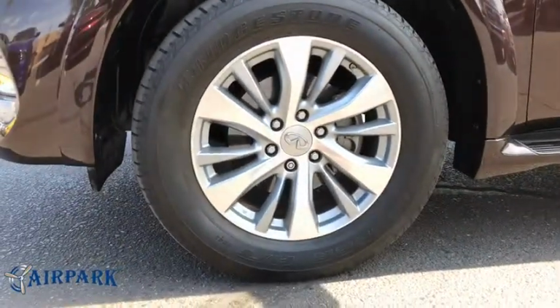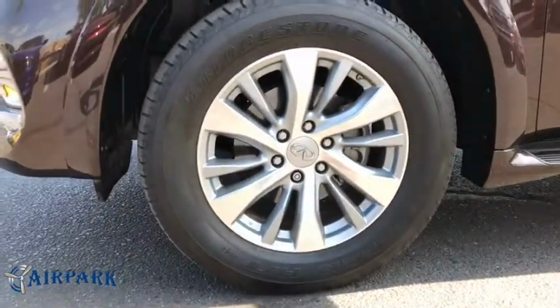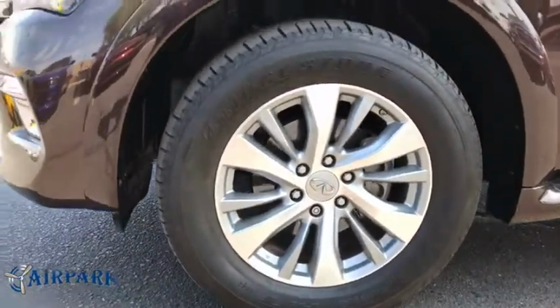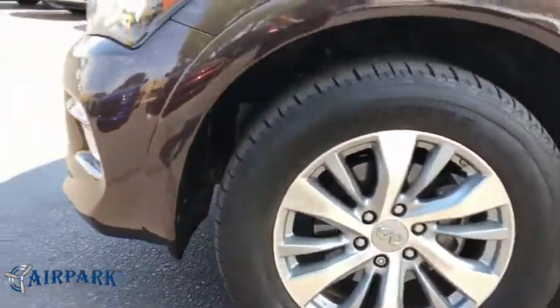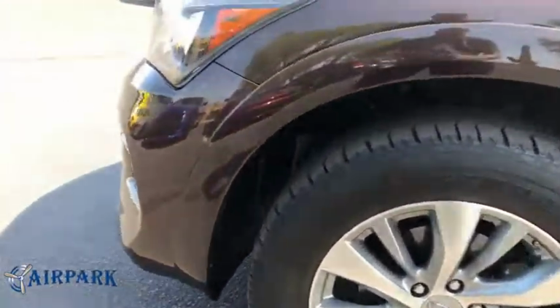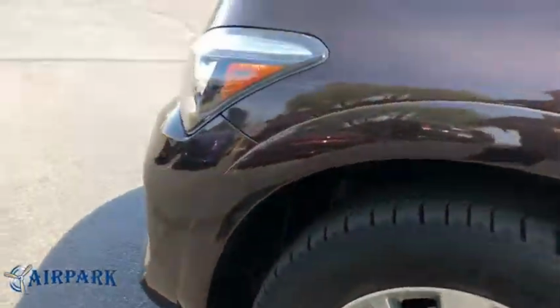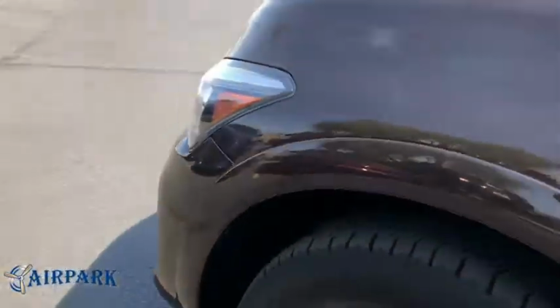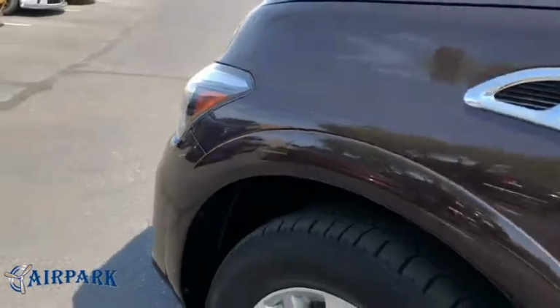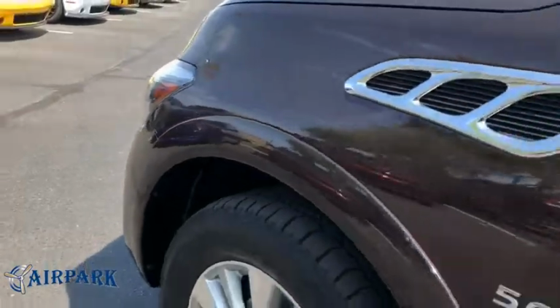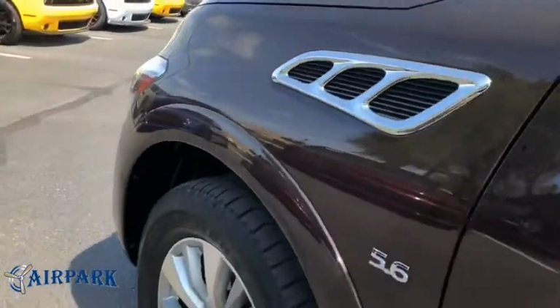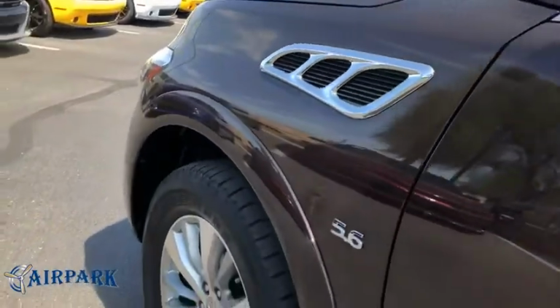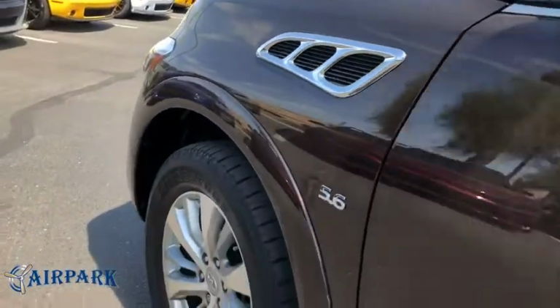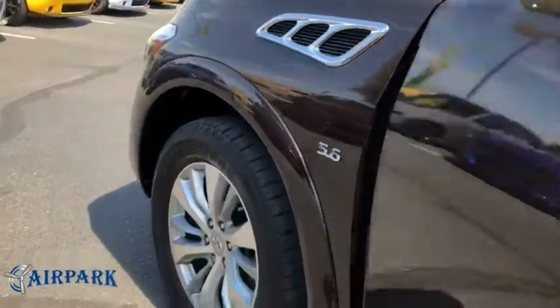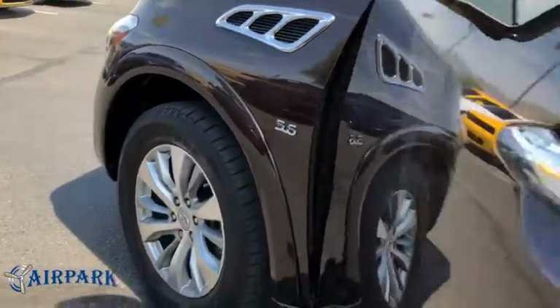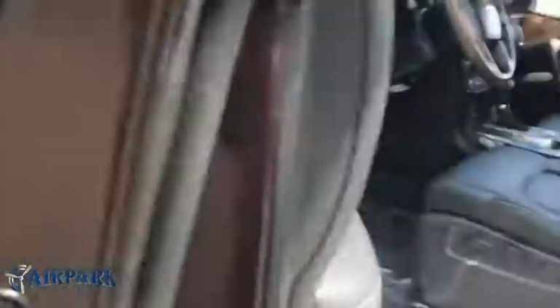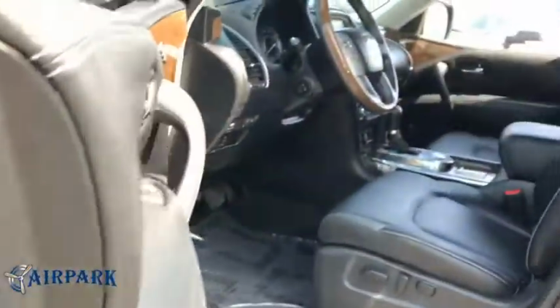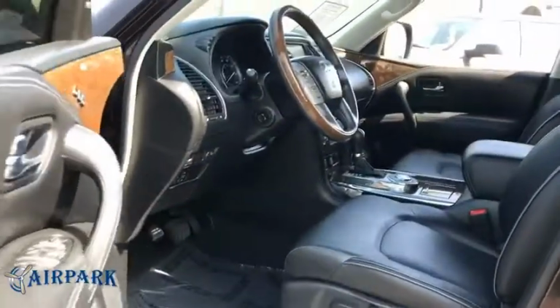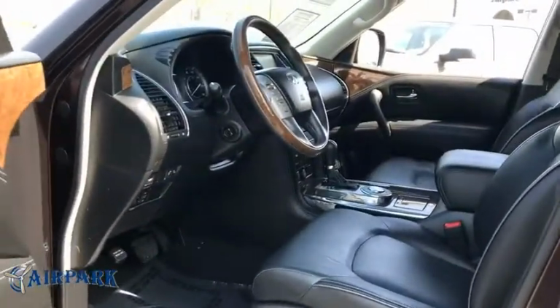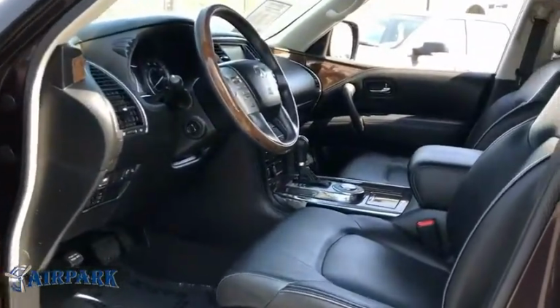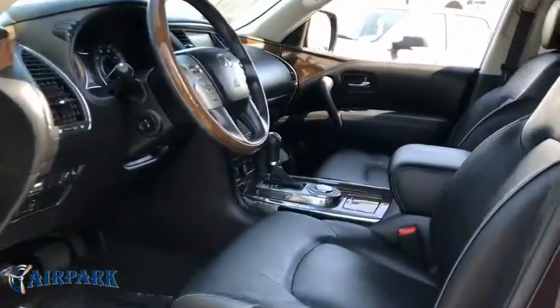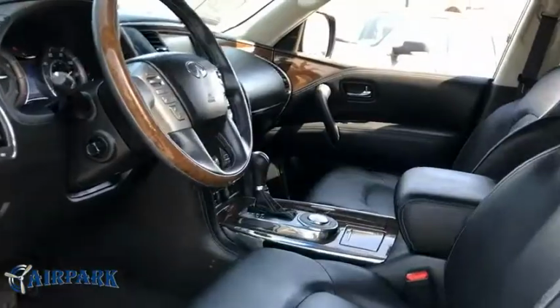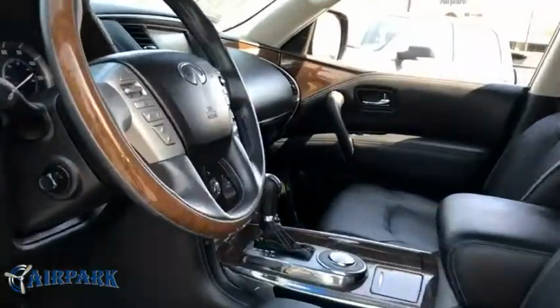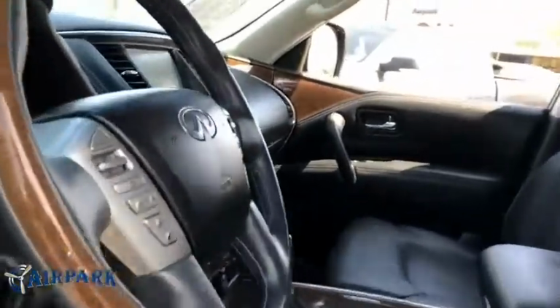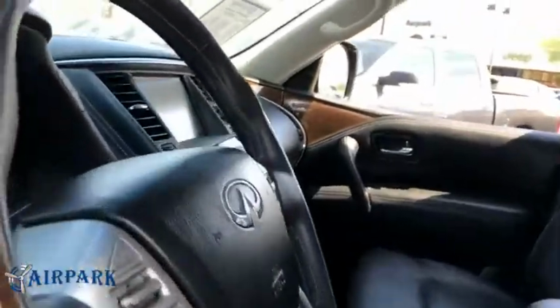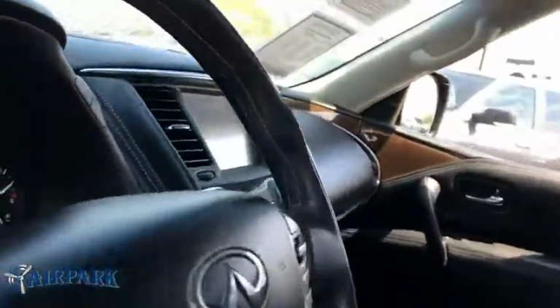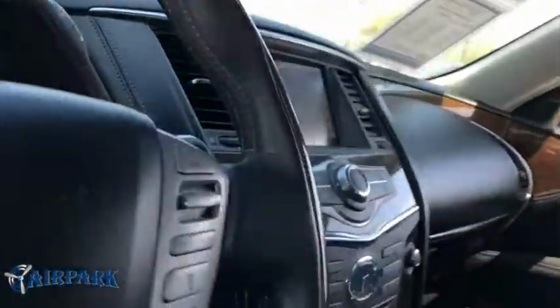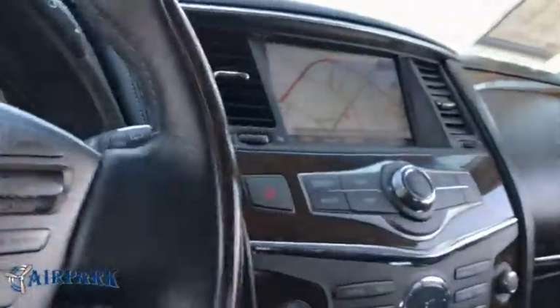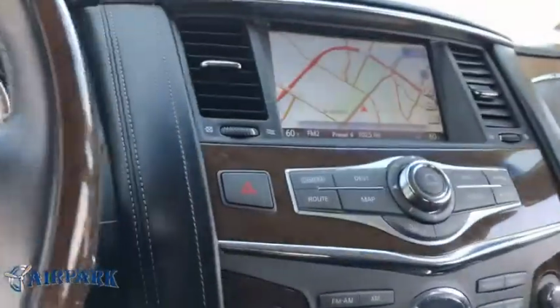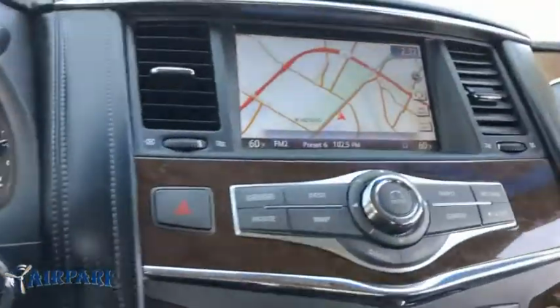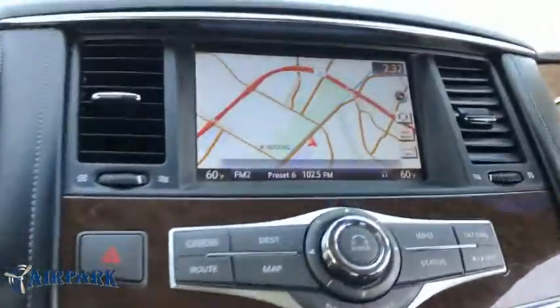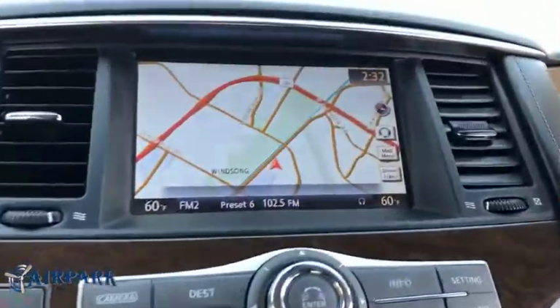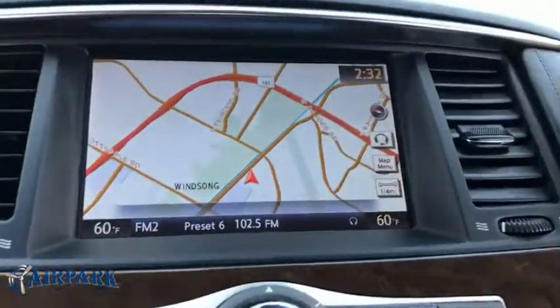Stability control, backup camera, leather wrapped steering wheel, Bluetooth, adjustable steering wheel, power steering, cruise control, auto dimming rear view mirror, keyless start, aluminum wheels. This beauty will even make your house keys jealous.